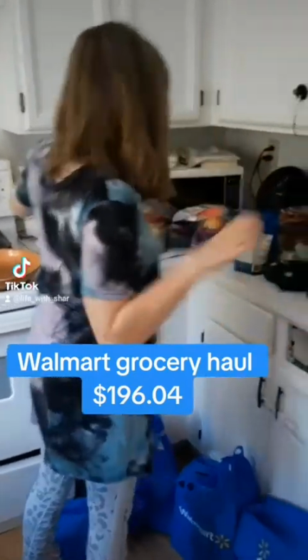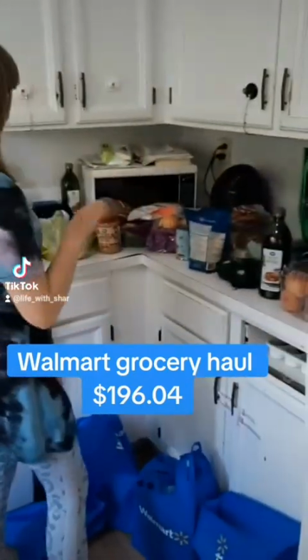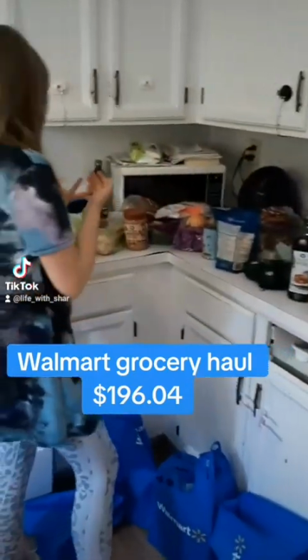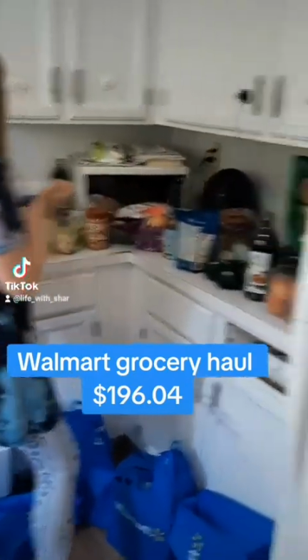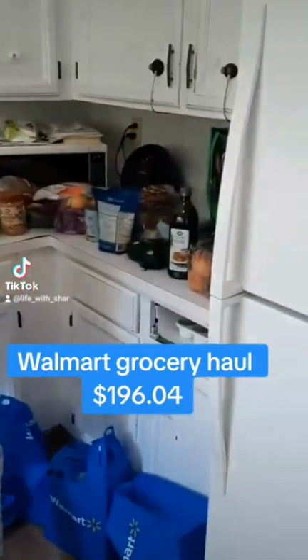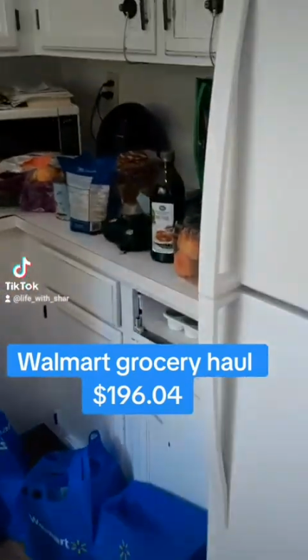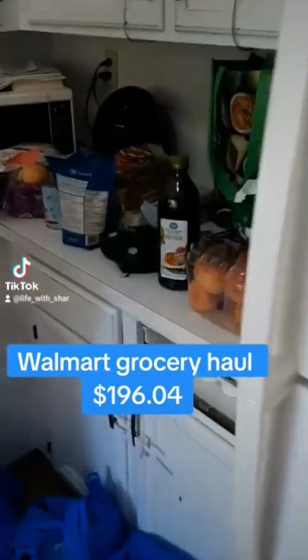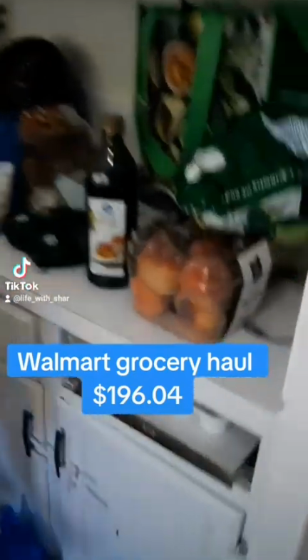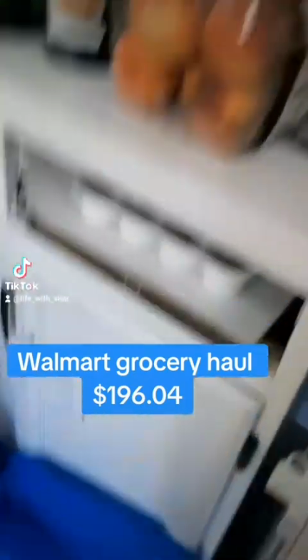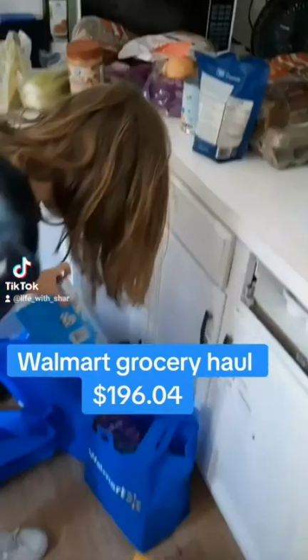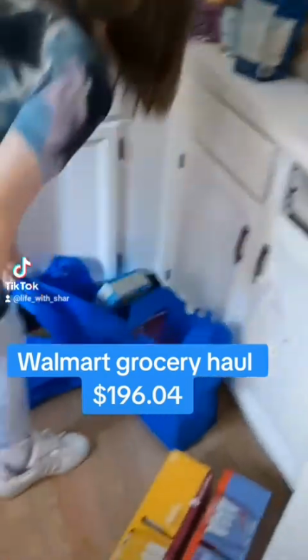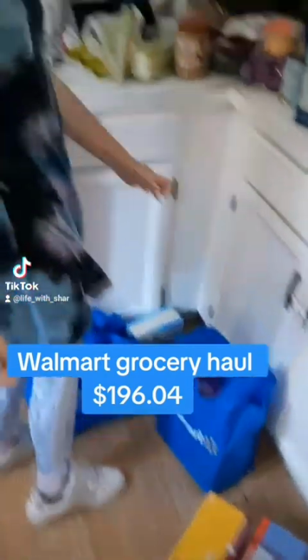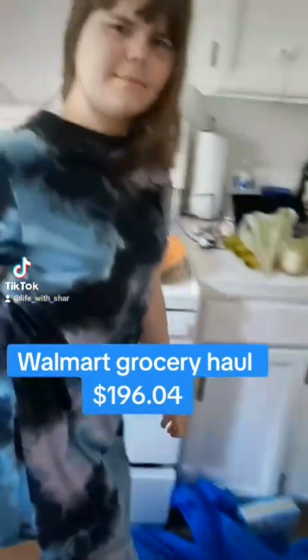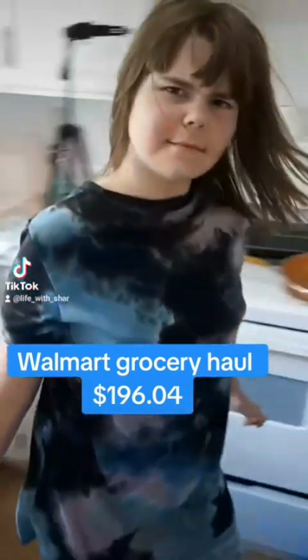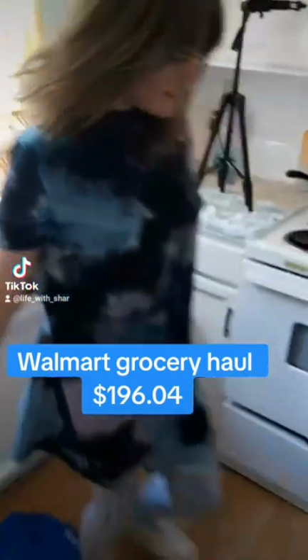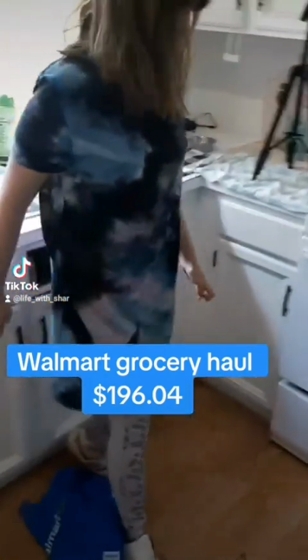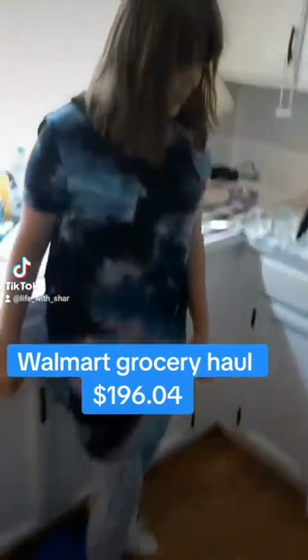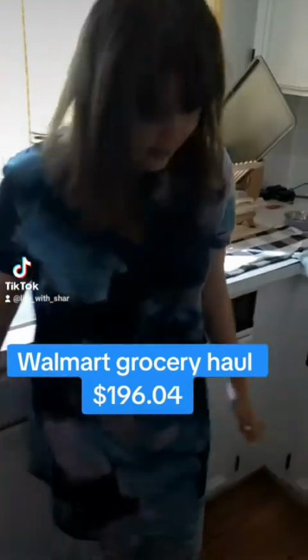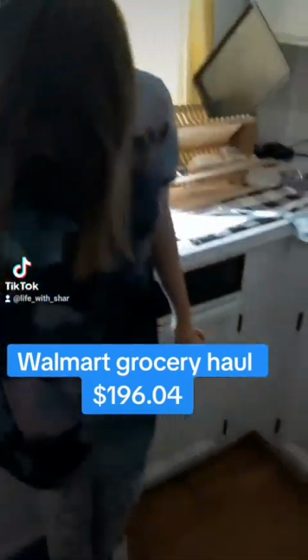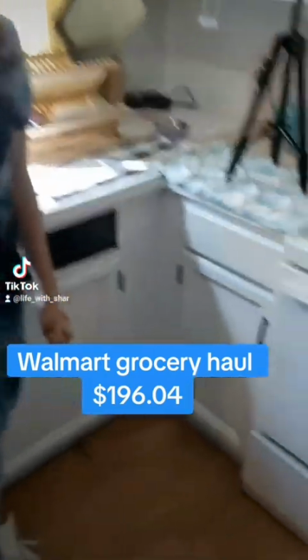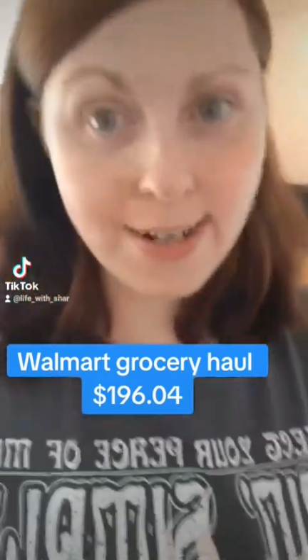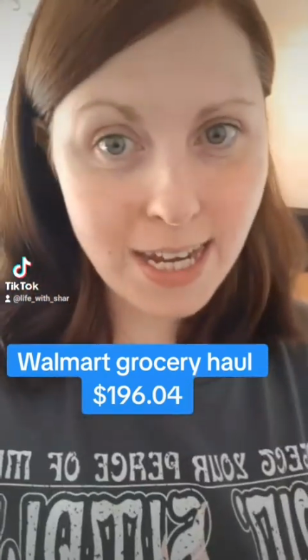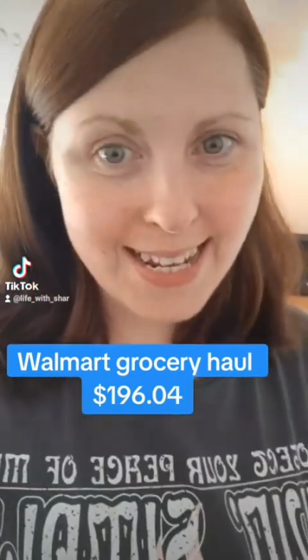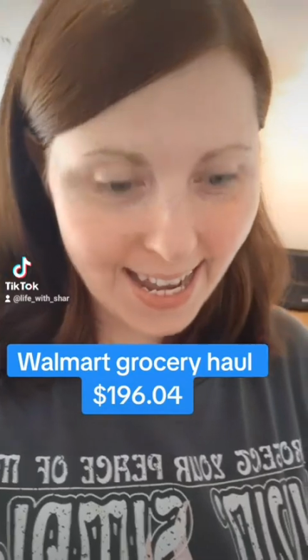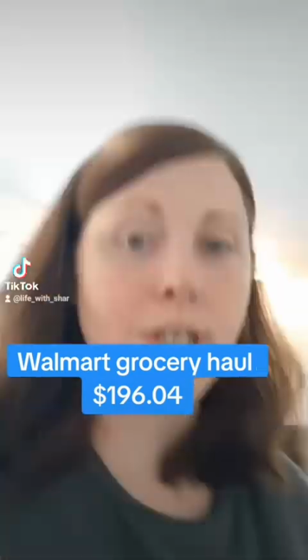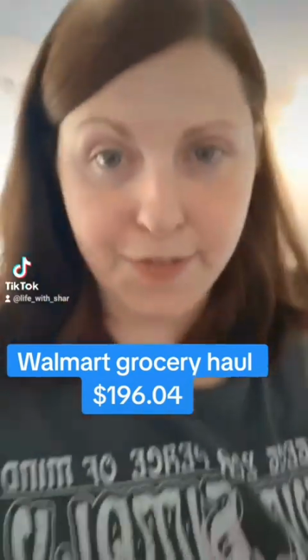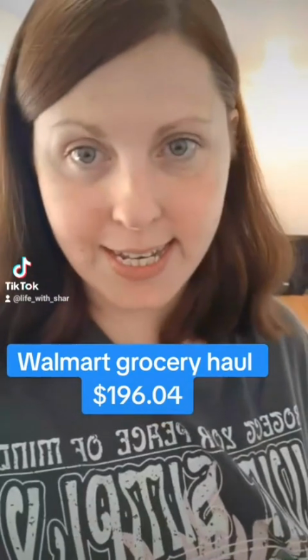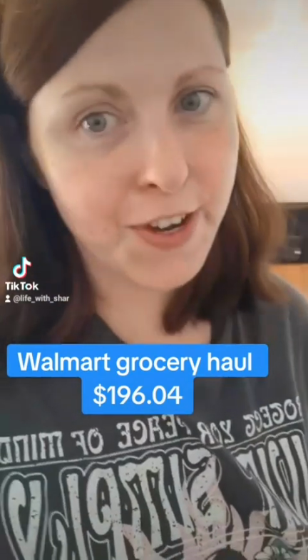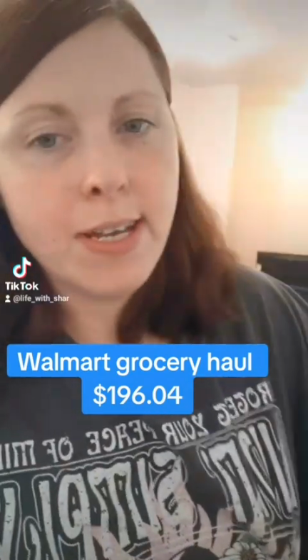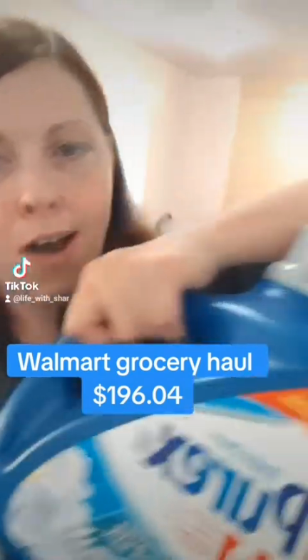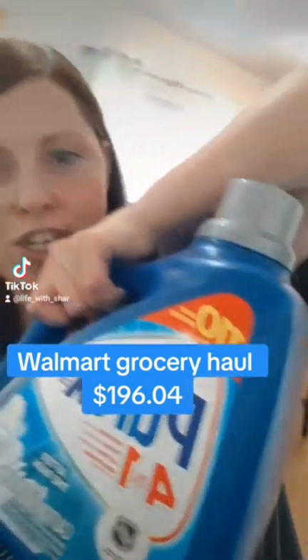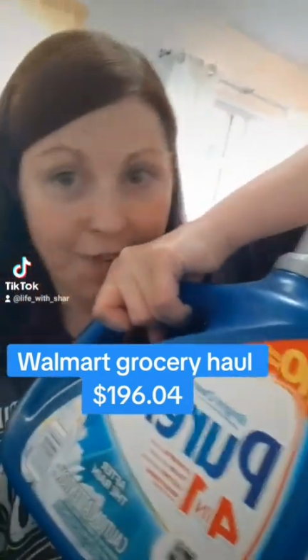Good job. Anything else in the bags? Okay, you're done? You're done? Is it heavy? Okay, thank you. She's already stealing a banana, guys. She couldn't lift the kitty food. Obviously she can't lift this.